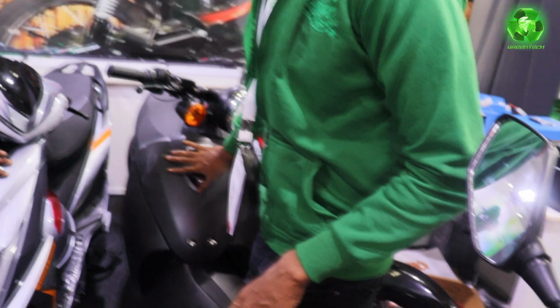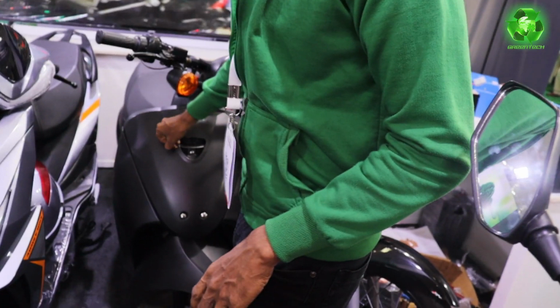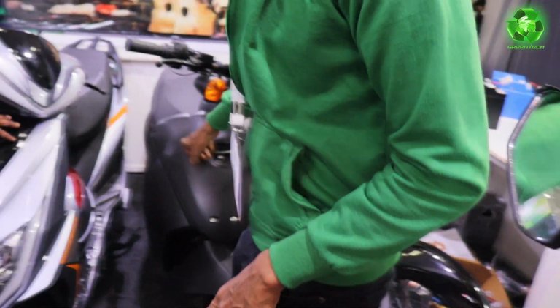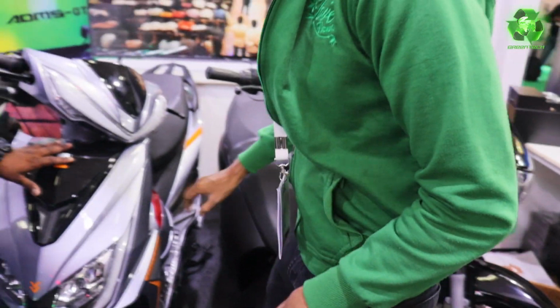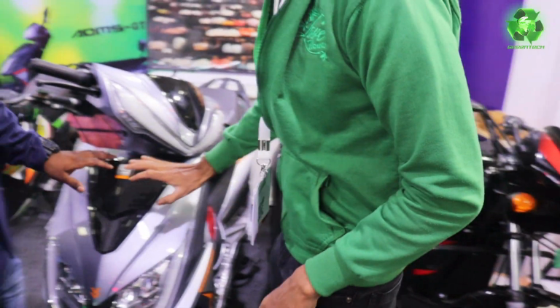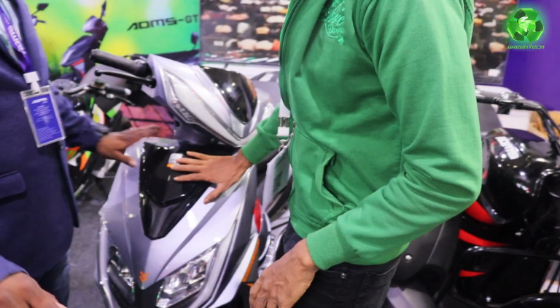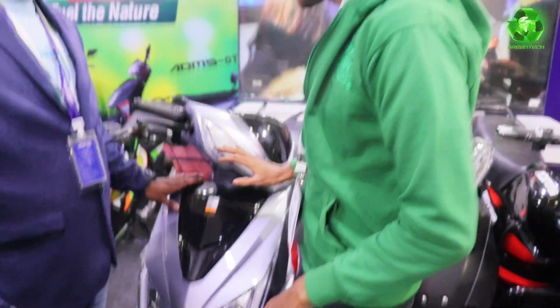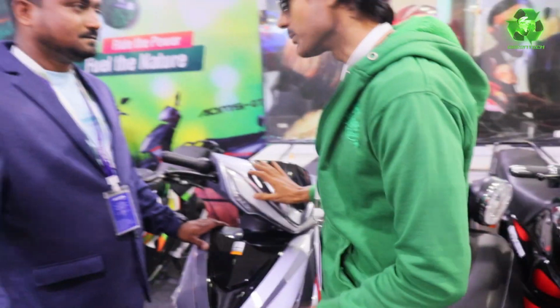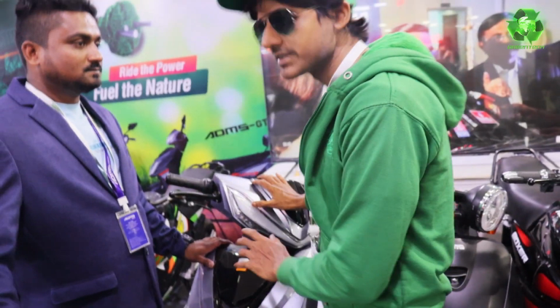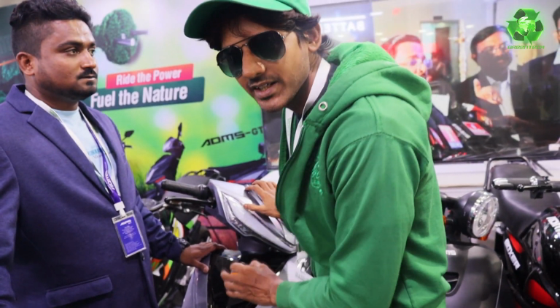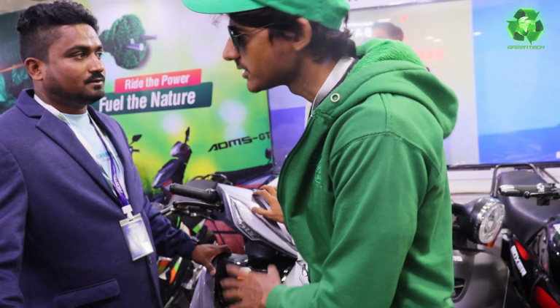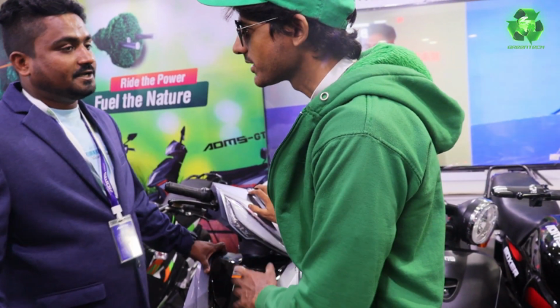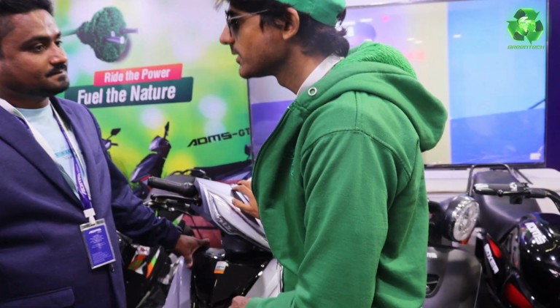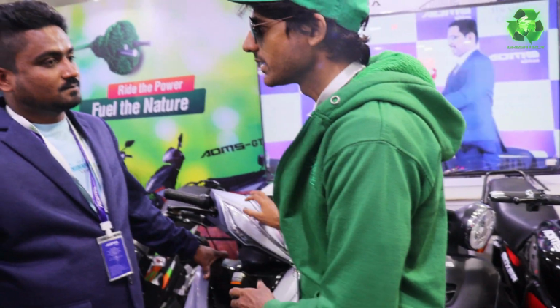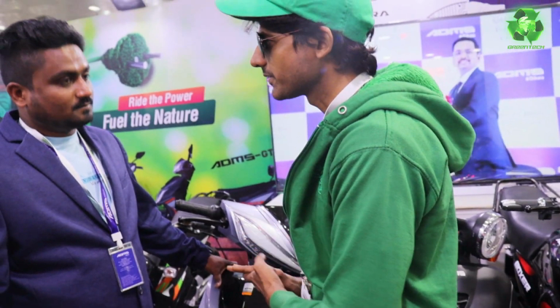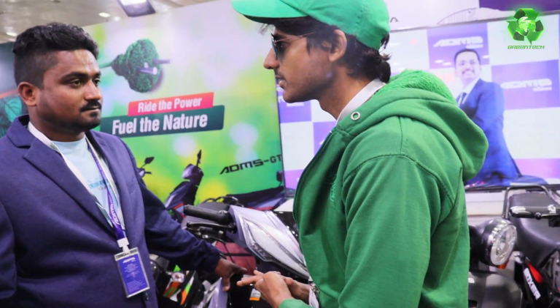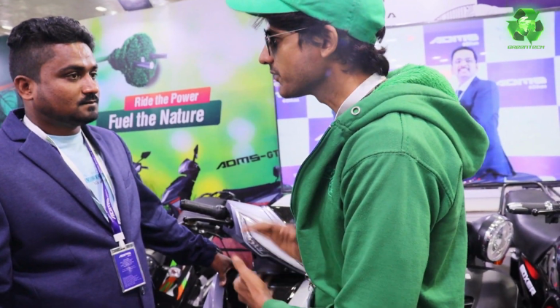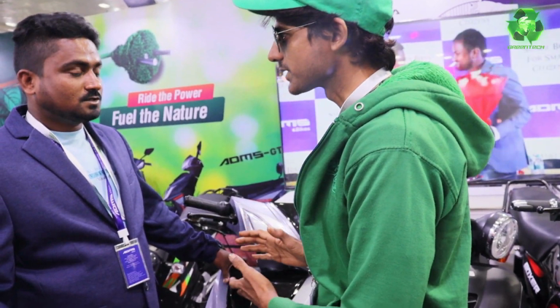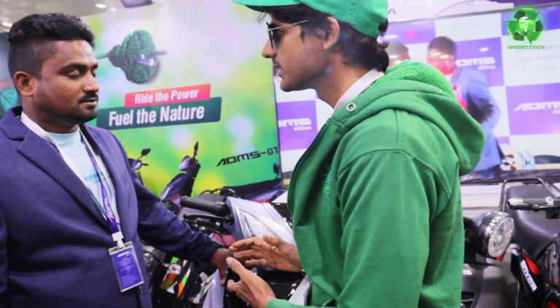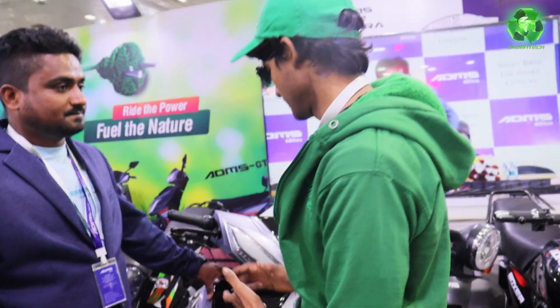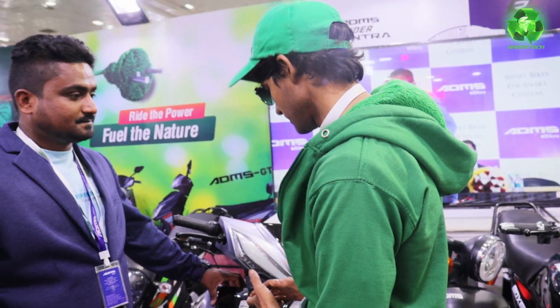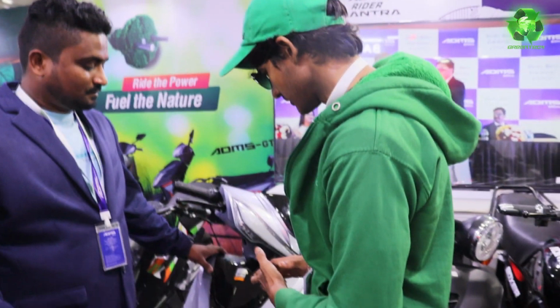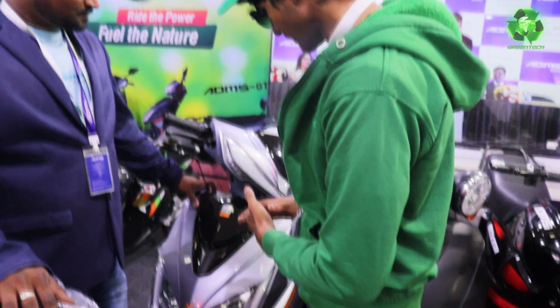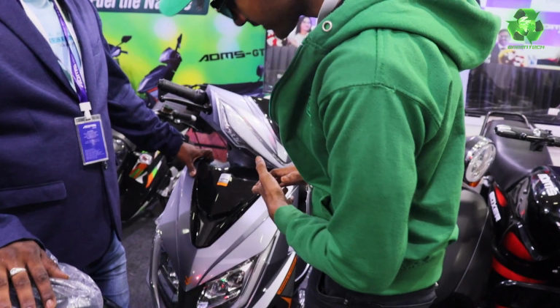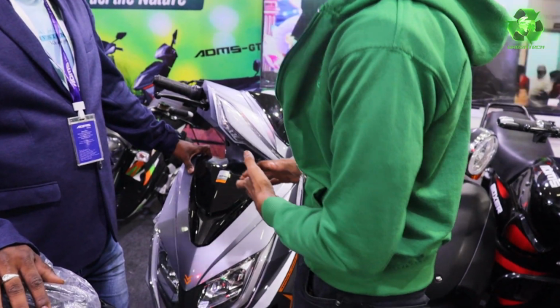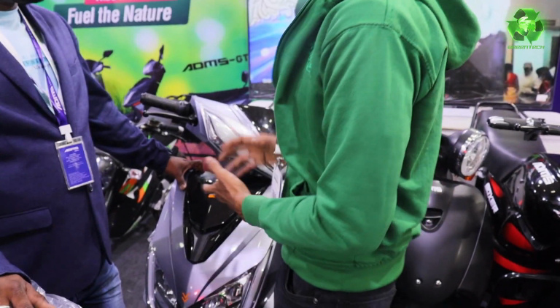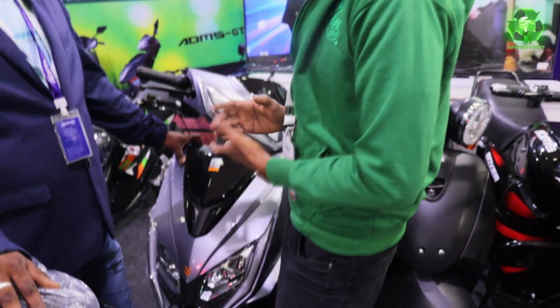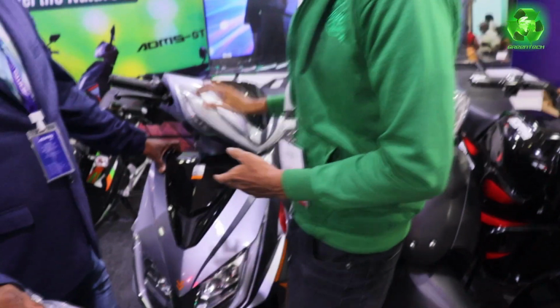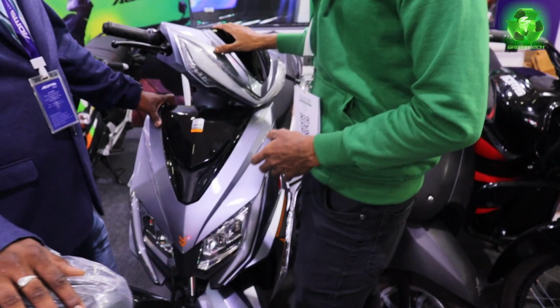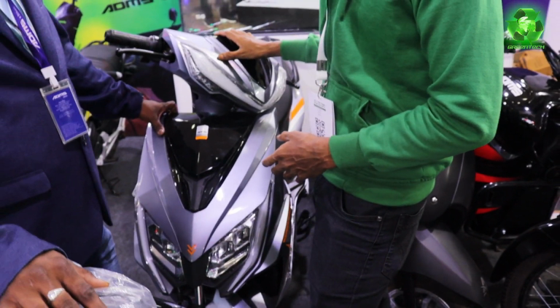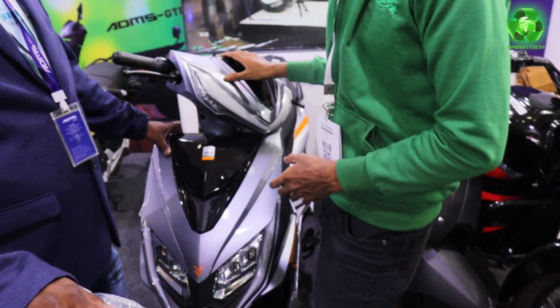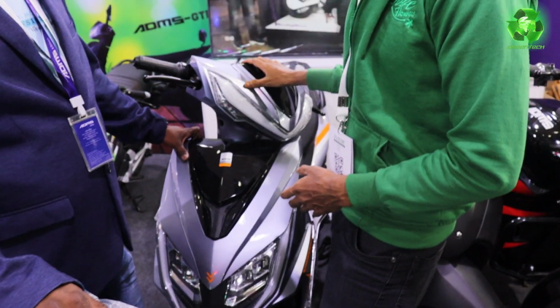It's a hub motor. Price GTR: 95 thousand. How much range? 120, 150, 180.